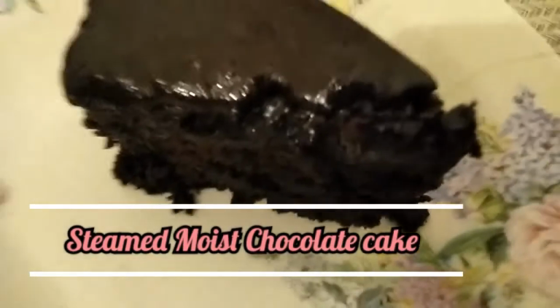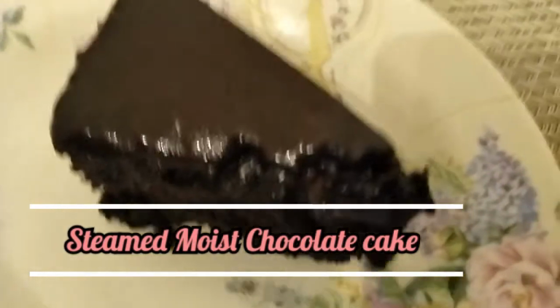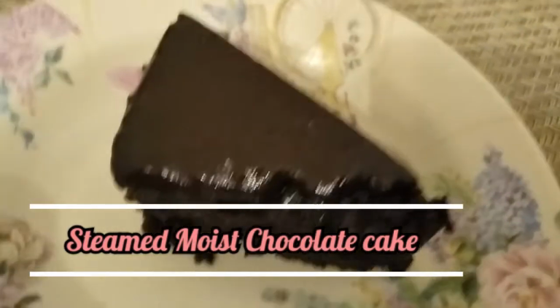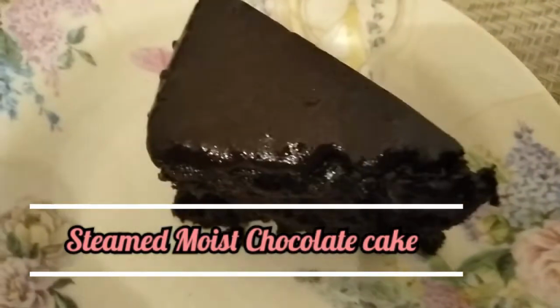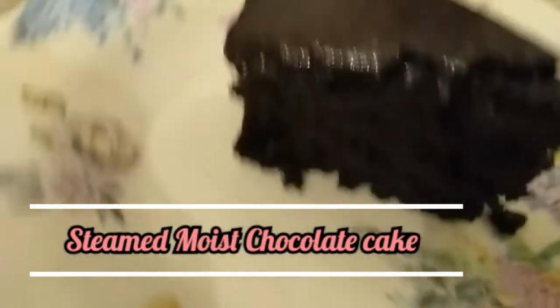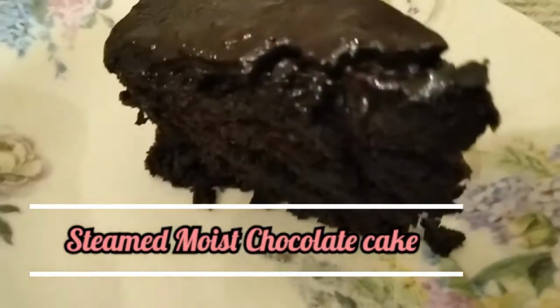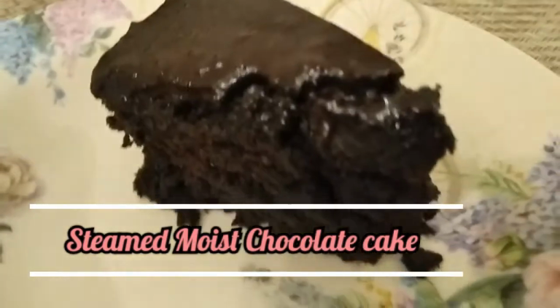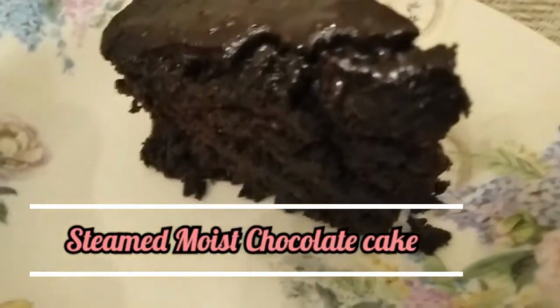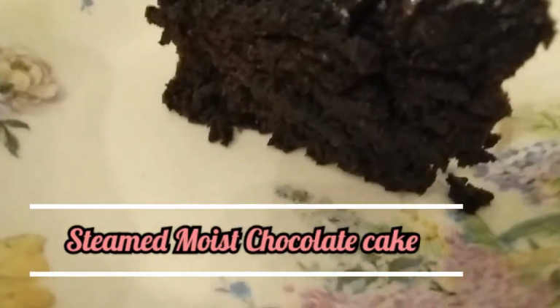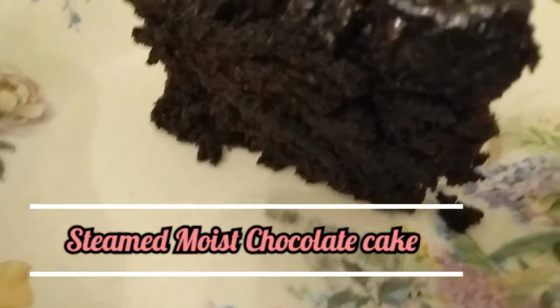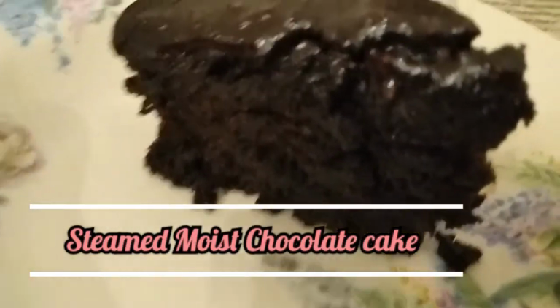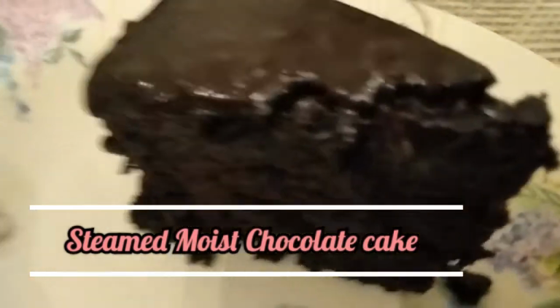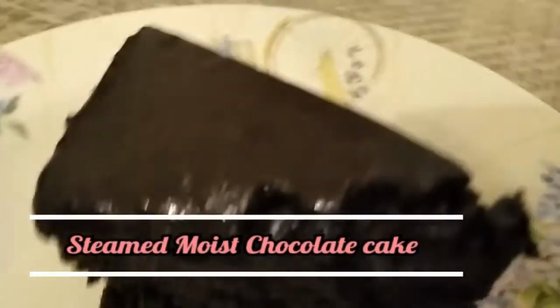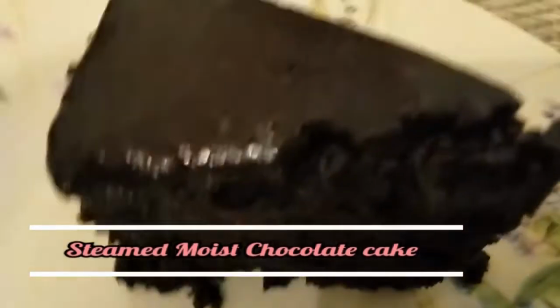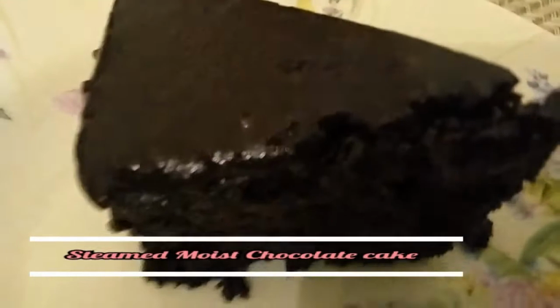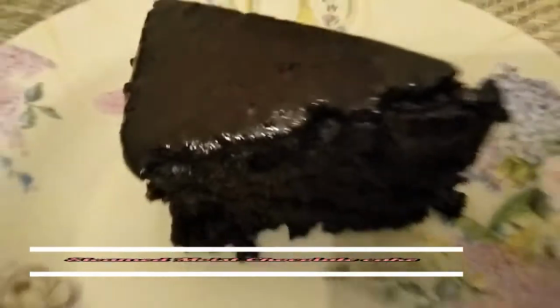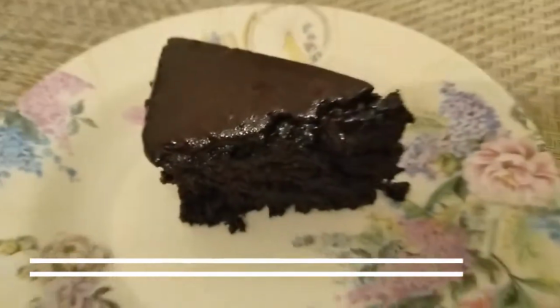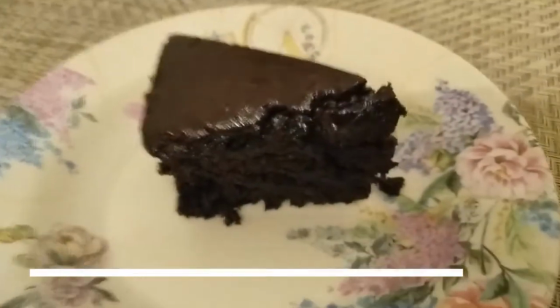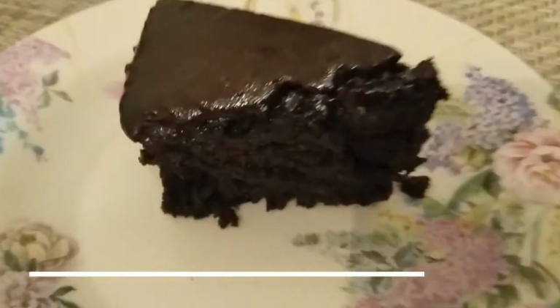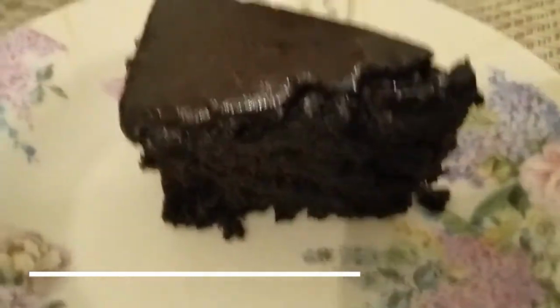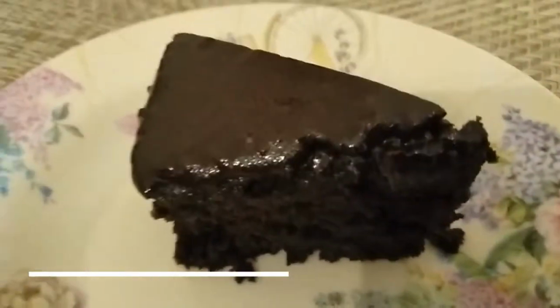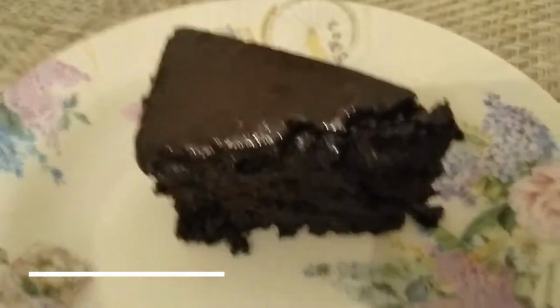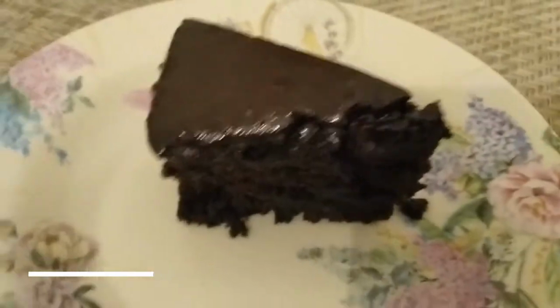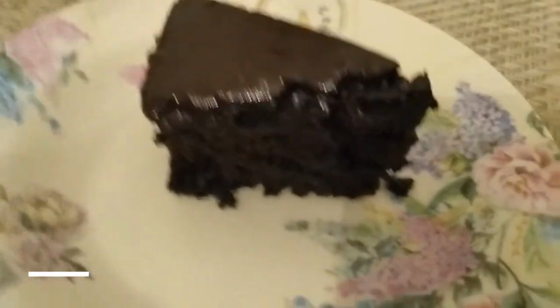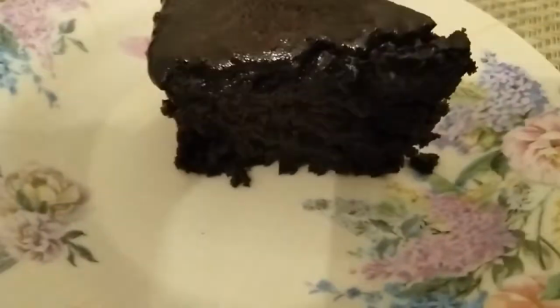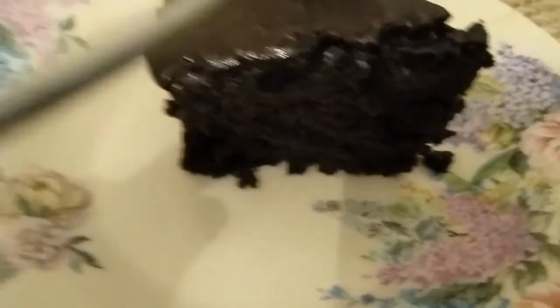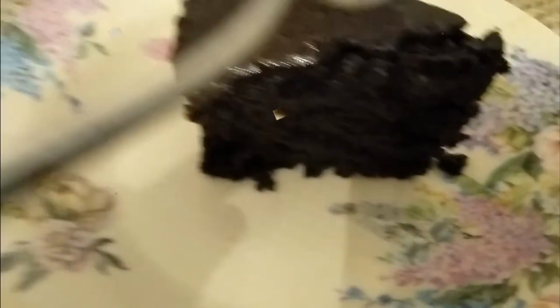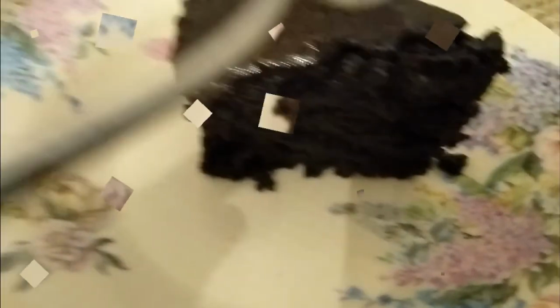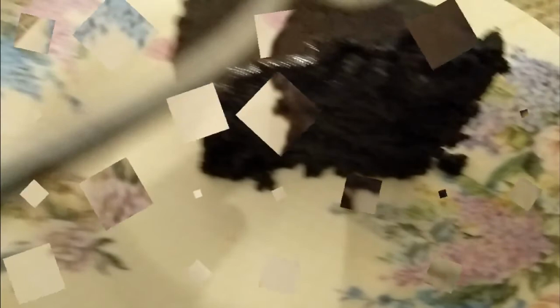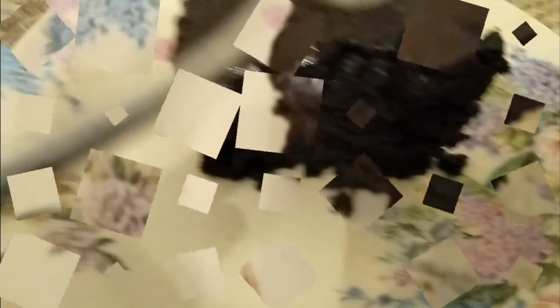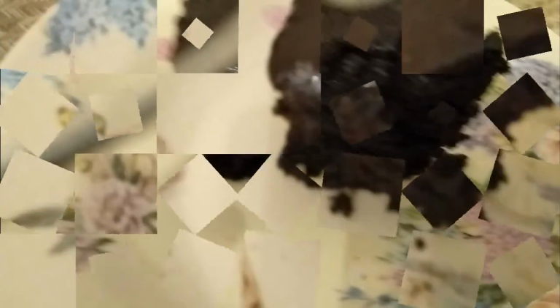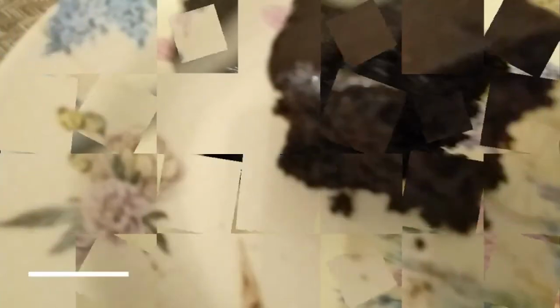In this recipe, we used egg and baked, and we said how sweet and soft chocolate cake. This is the first time you are doing this channel.